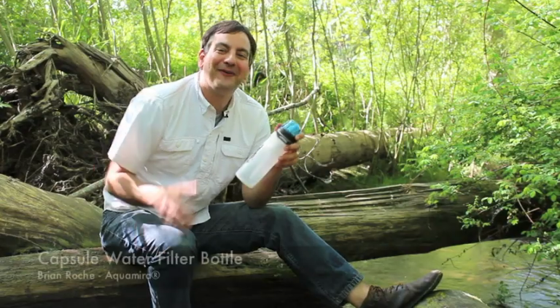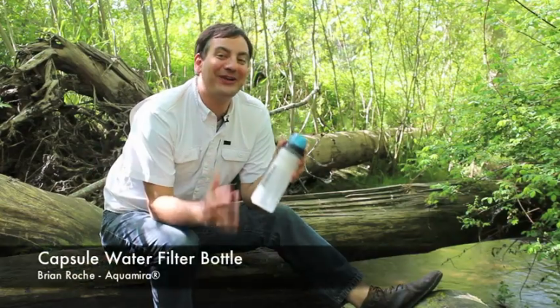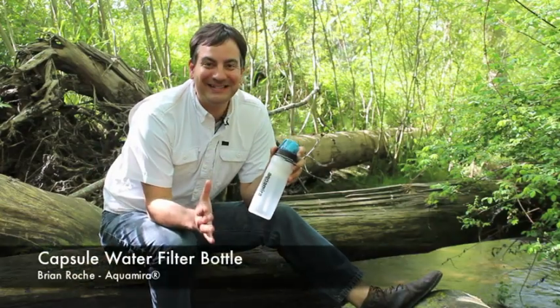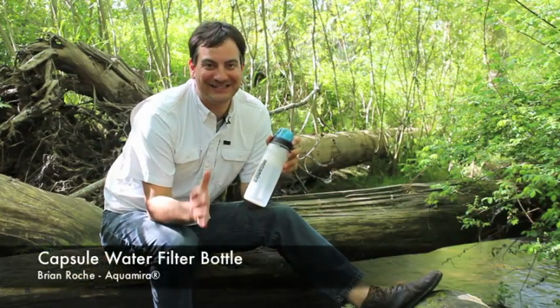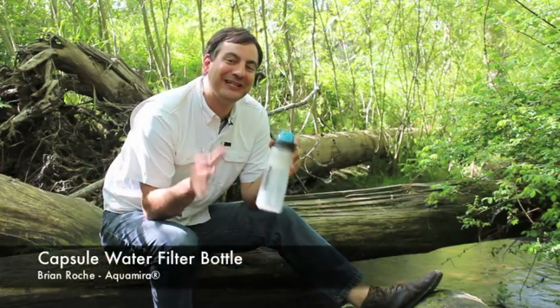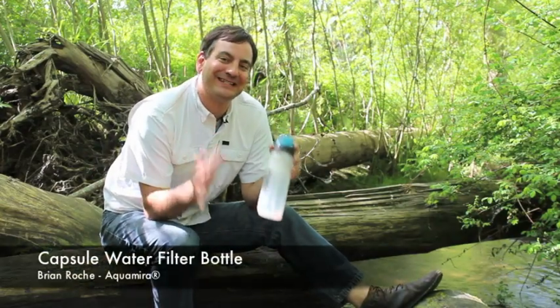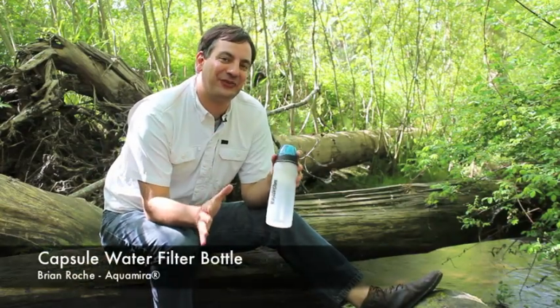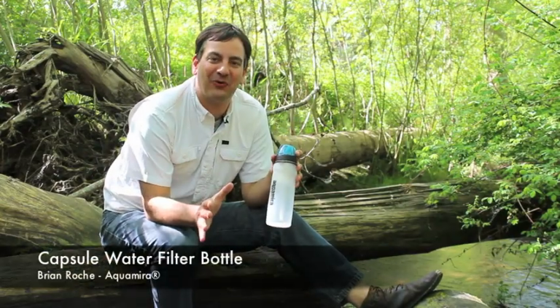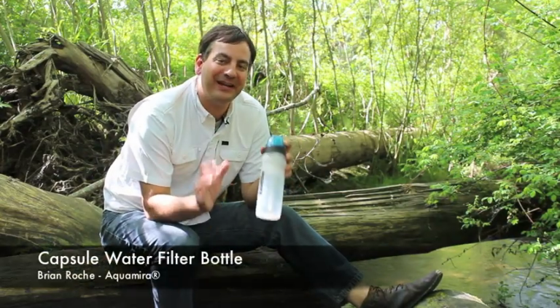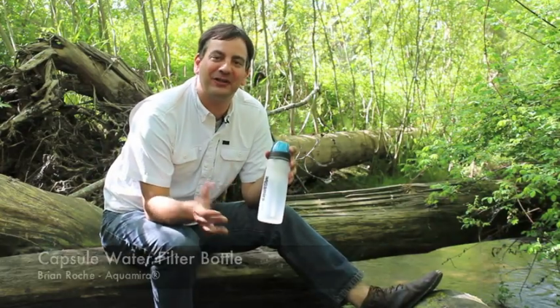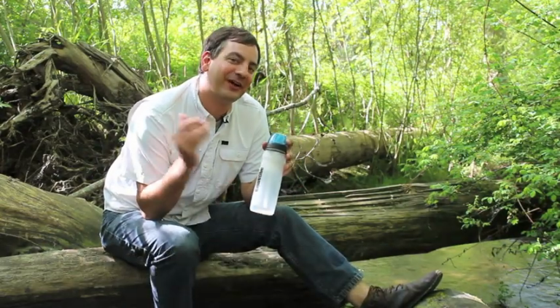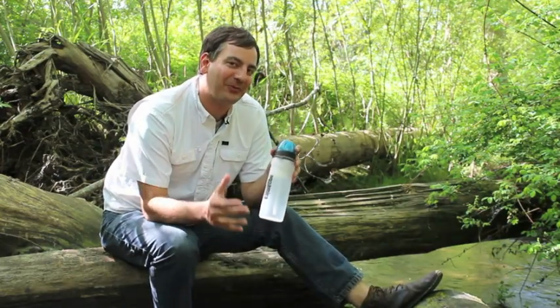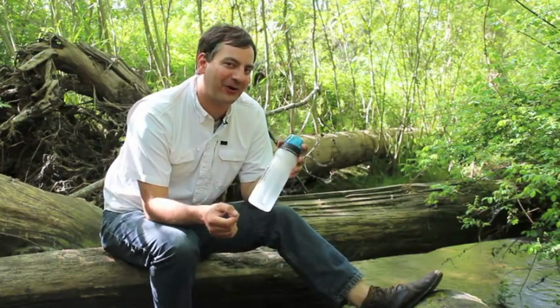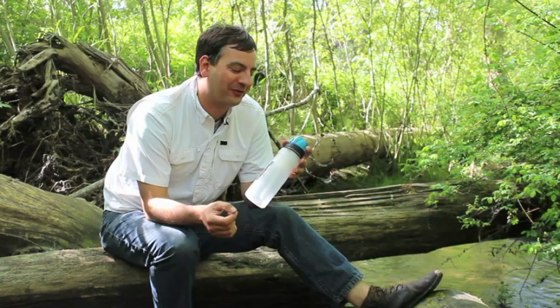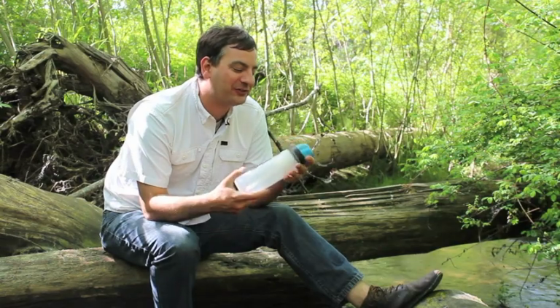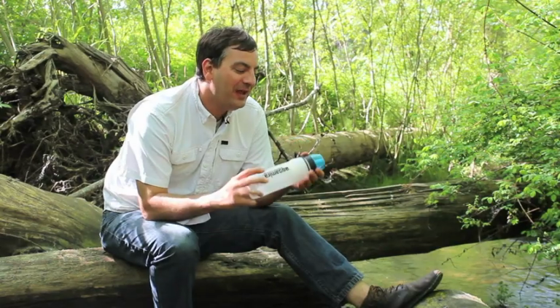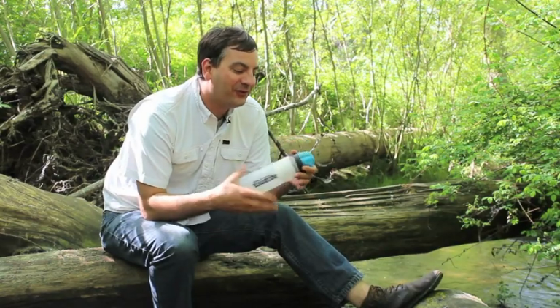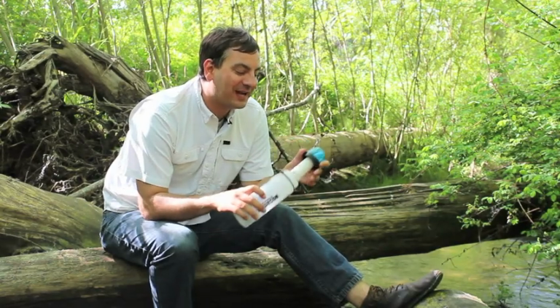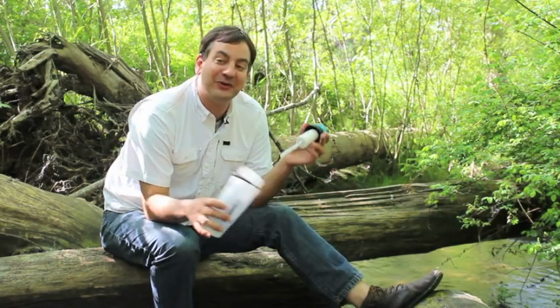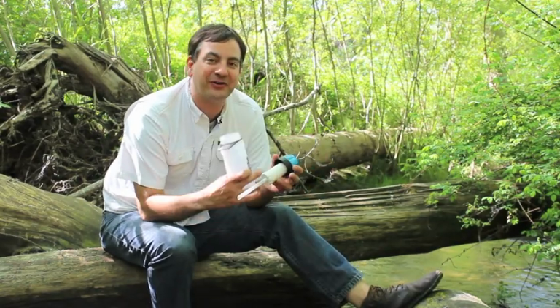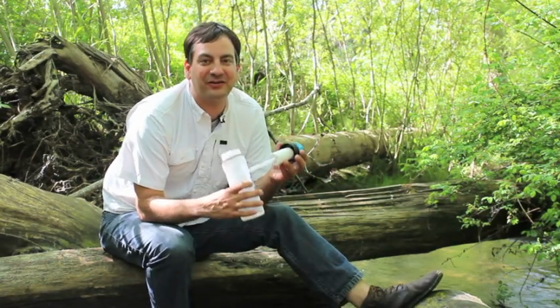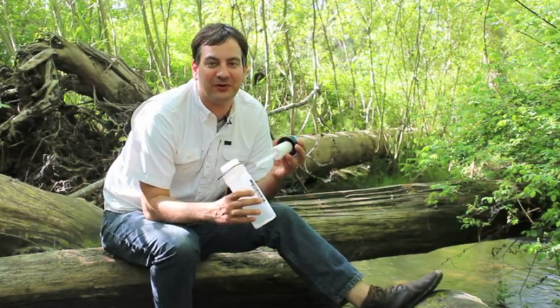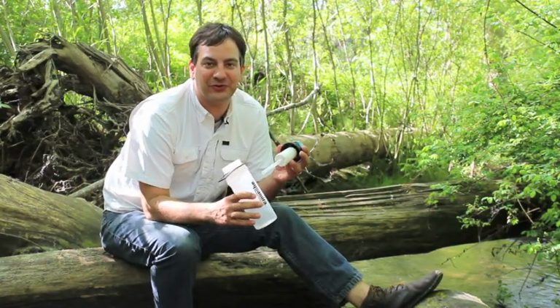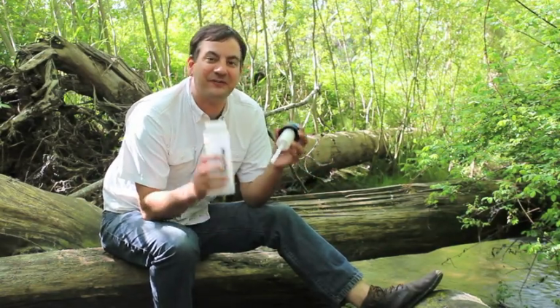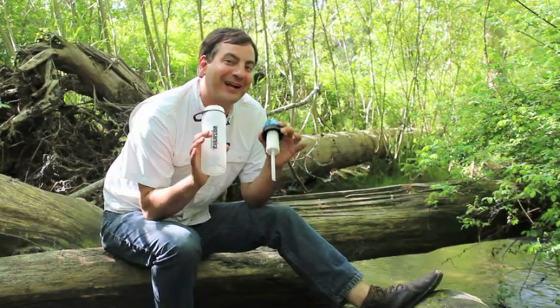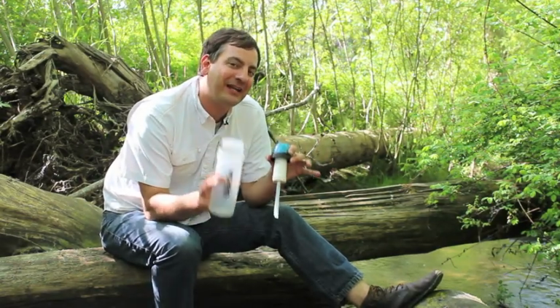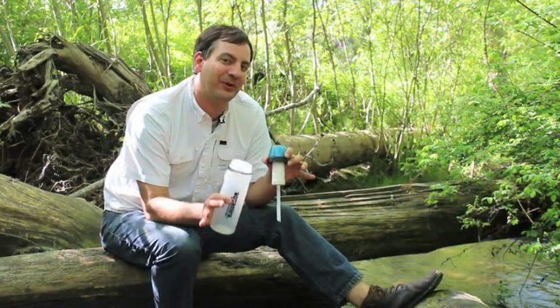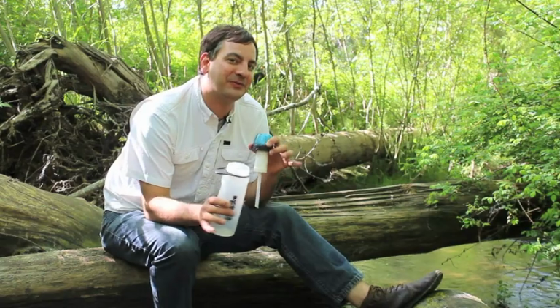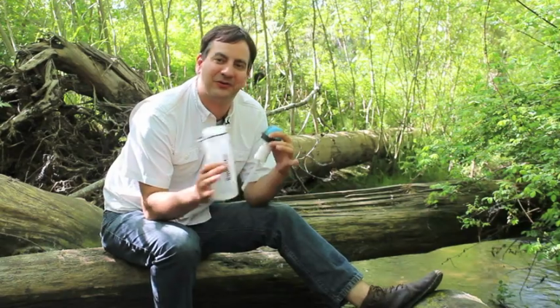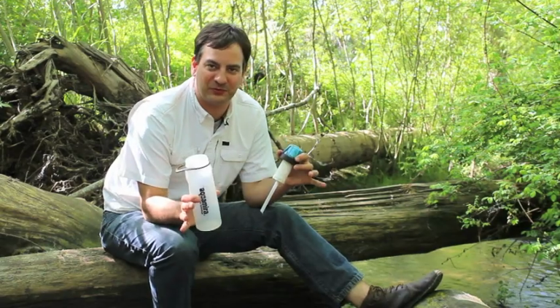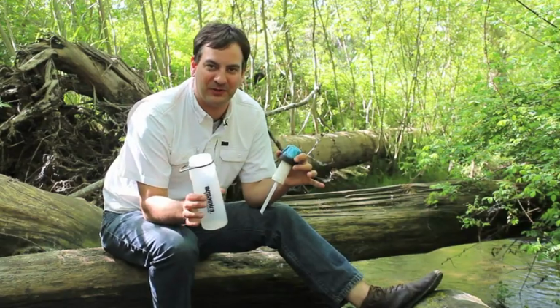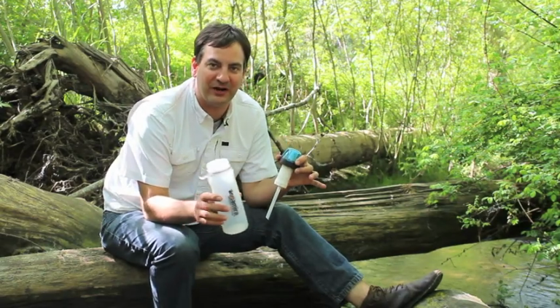I want to show you how easy it is to have clean, safe drinking water anywhere using our Aquamira water bottle and filter. The filter inside is going to do 100 gallons of water filtration, filtering out 99.9% of your Cryptosporidium and Giardia.